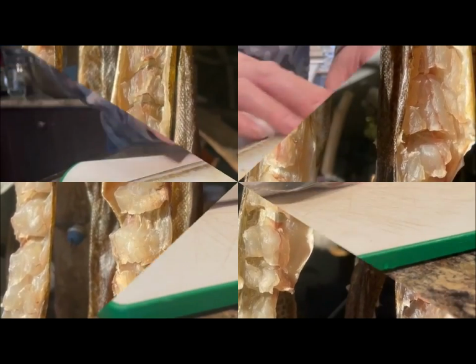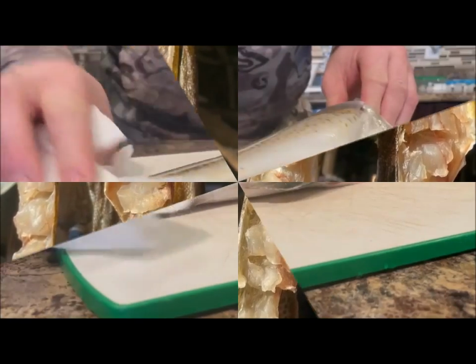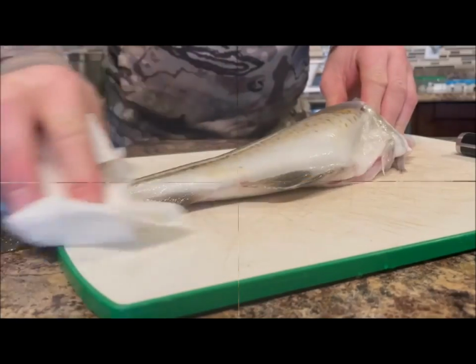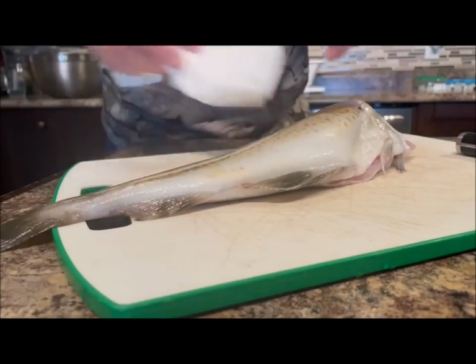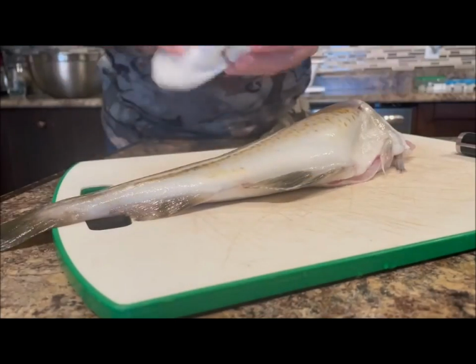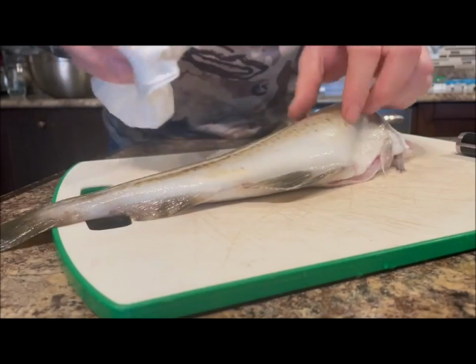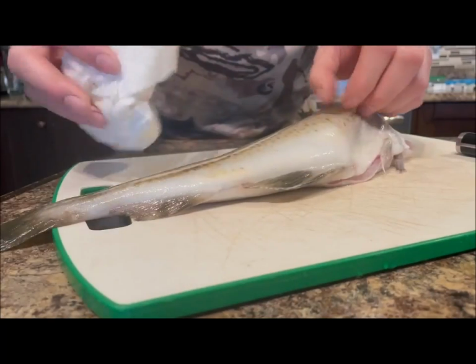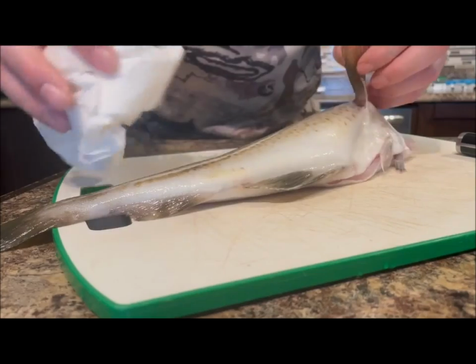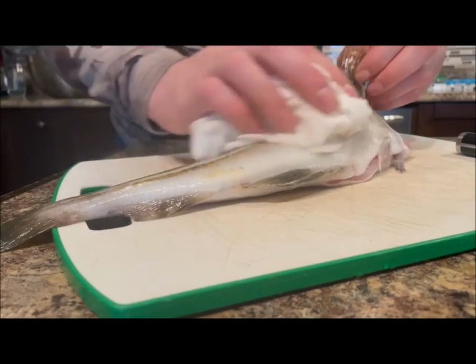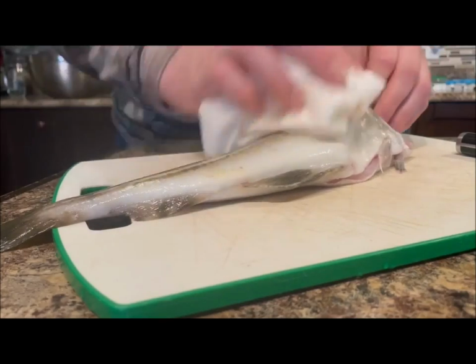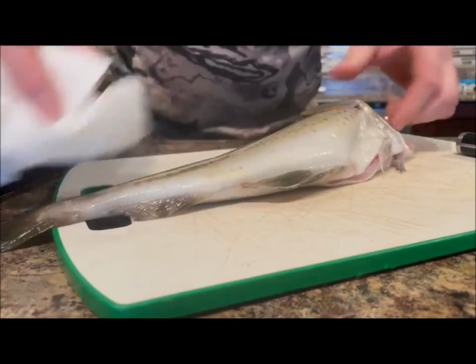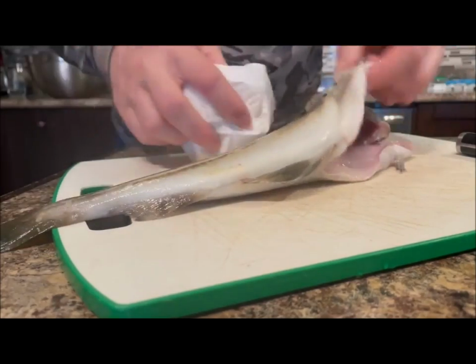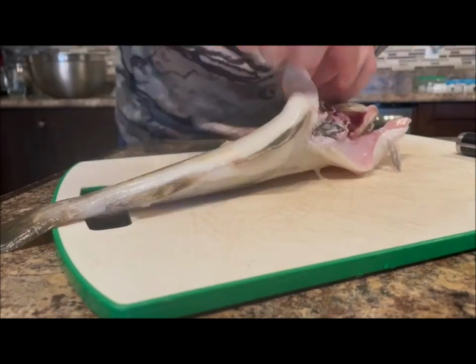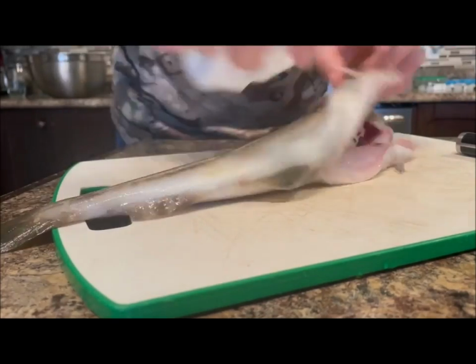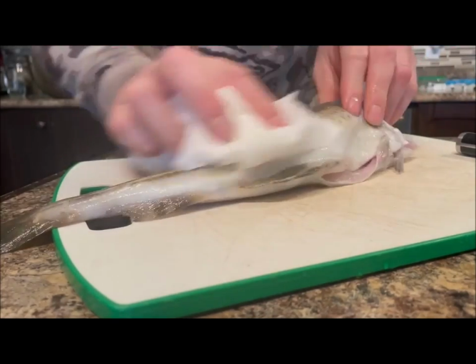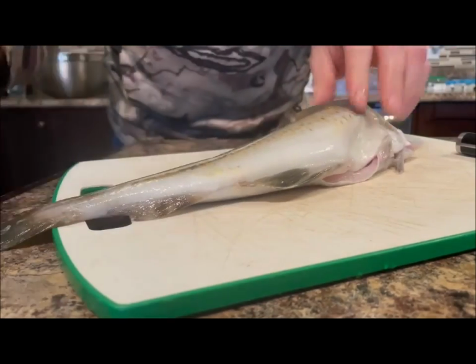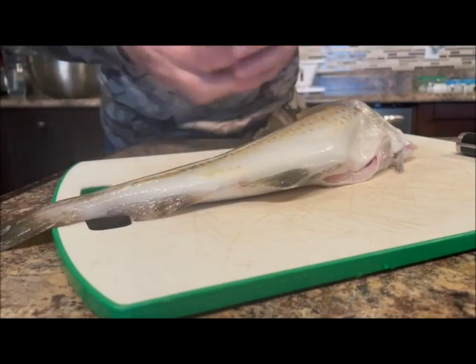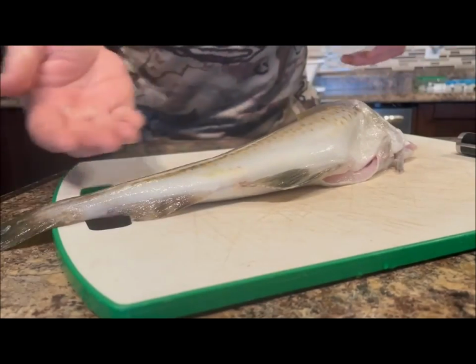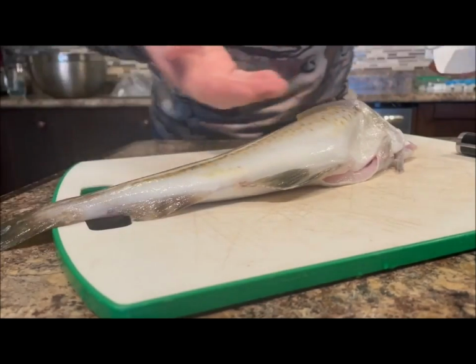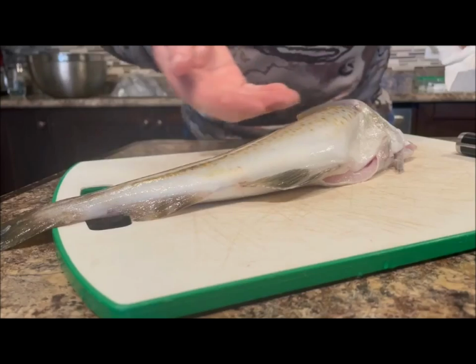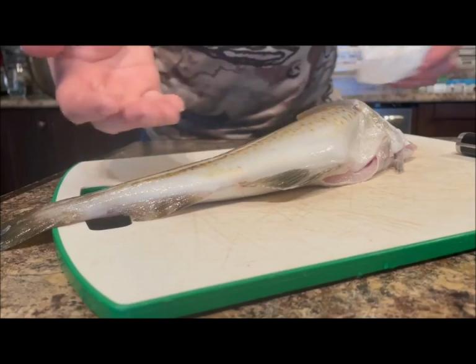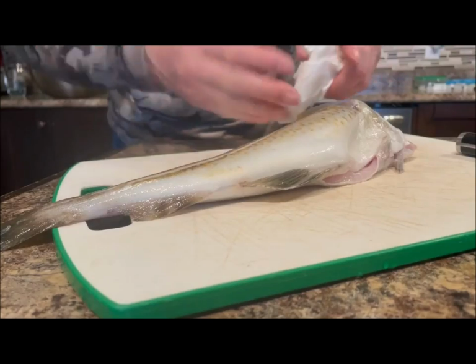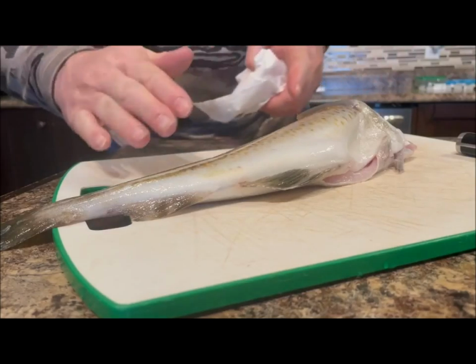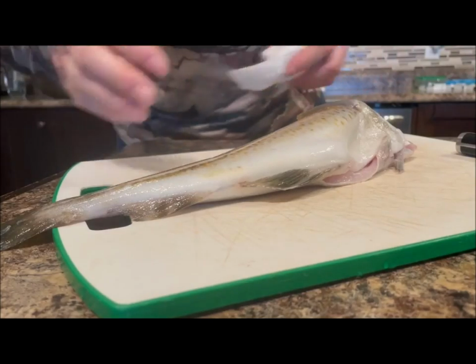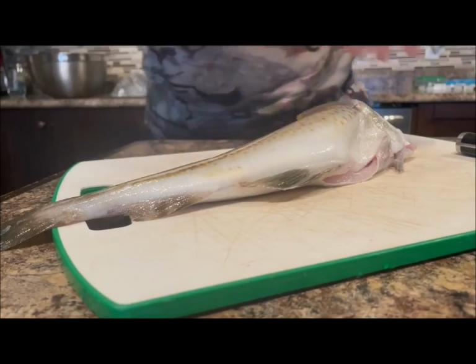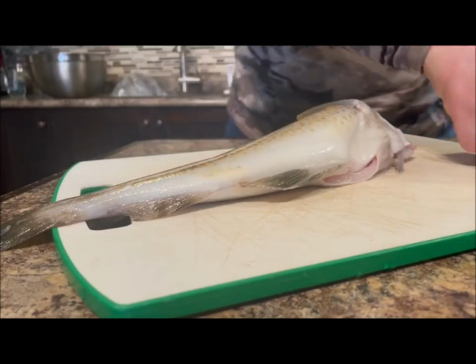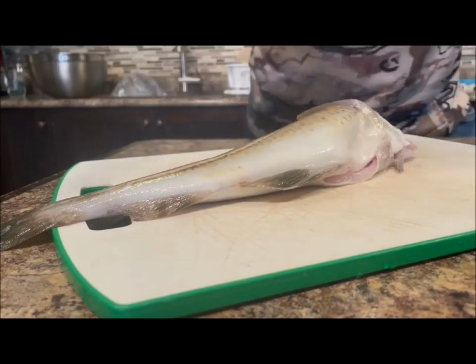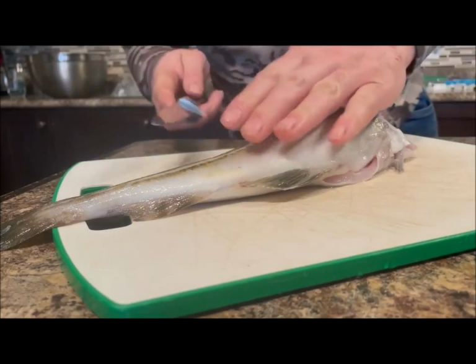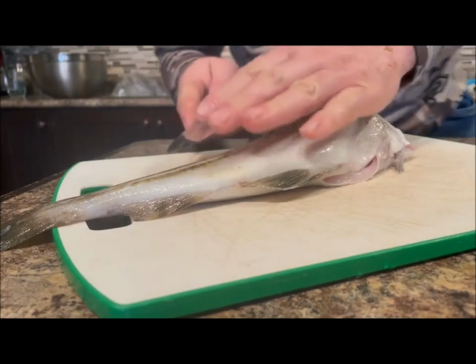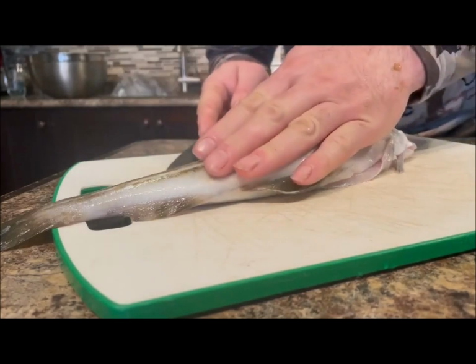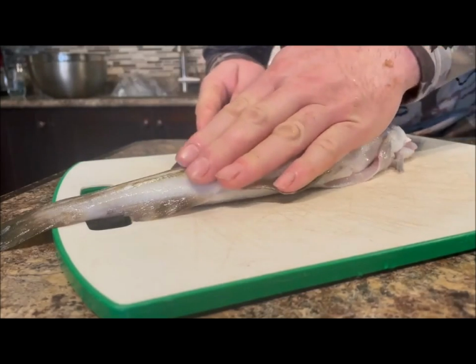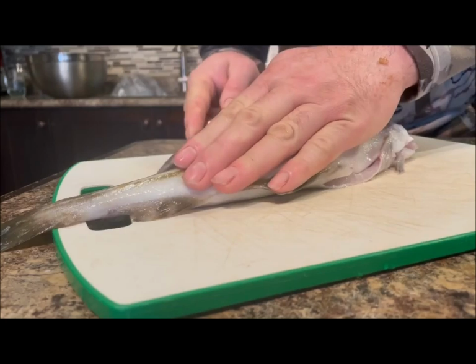Well guys, right here I got a cod rounder, a small cod piece — it's still got the sound bone in it. I'm going to take the fillets off and I'm going to make a cod pitsik out of this one.